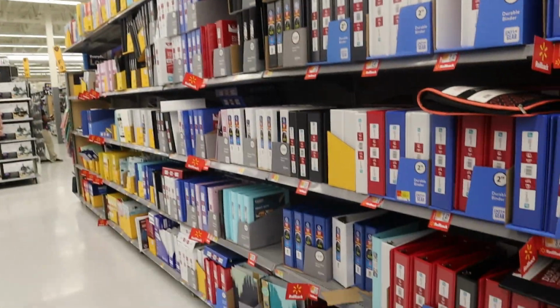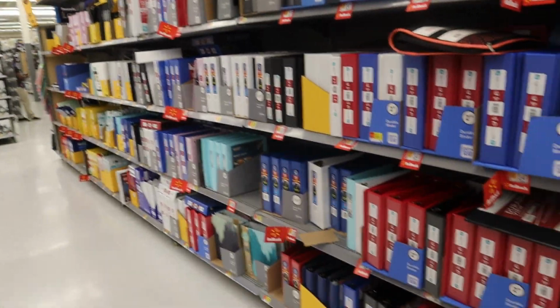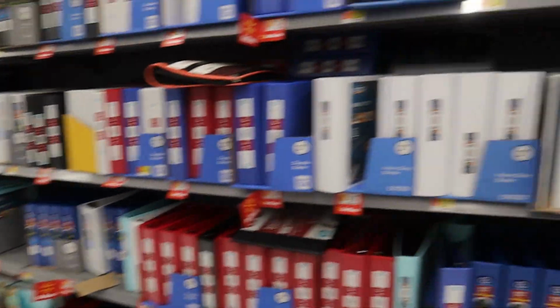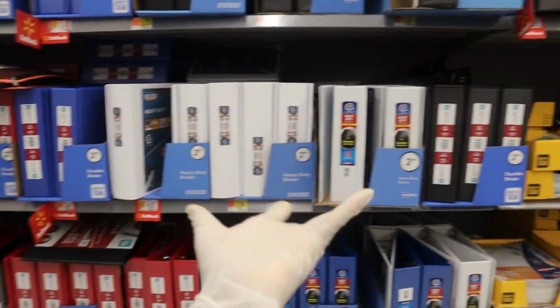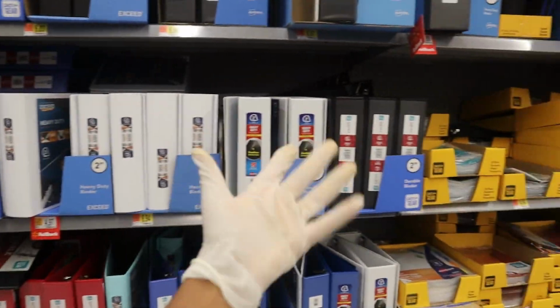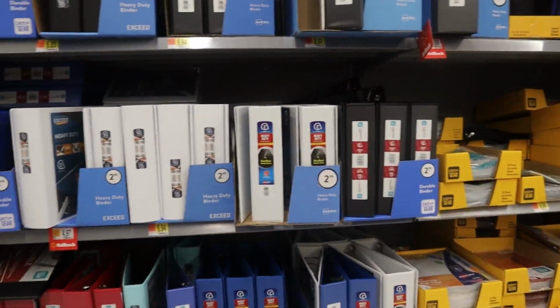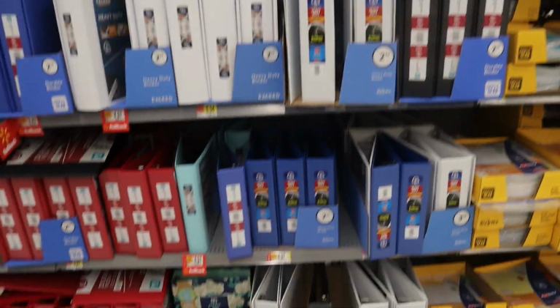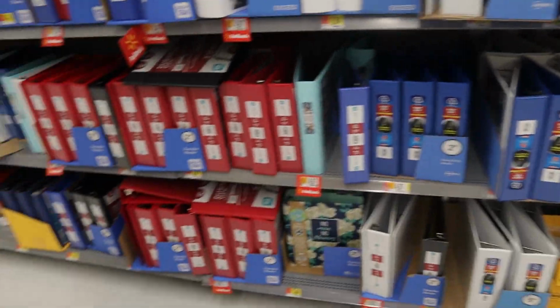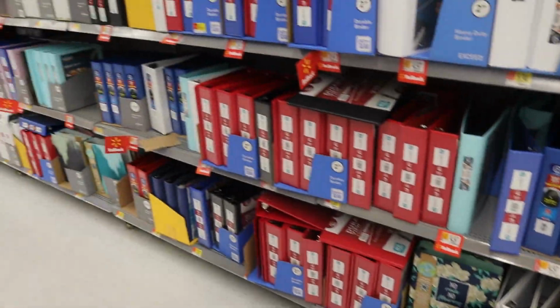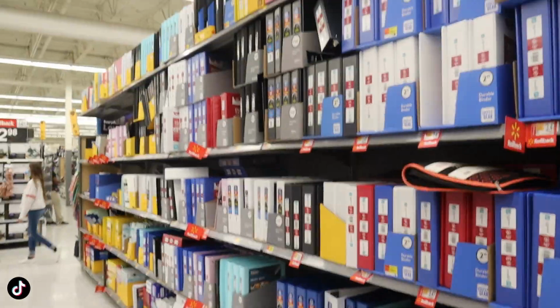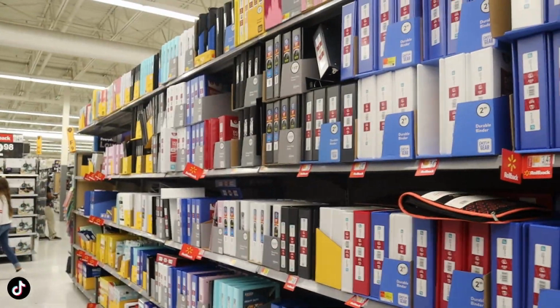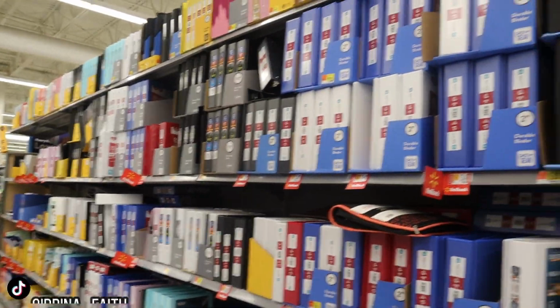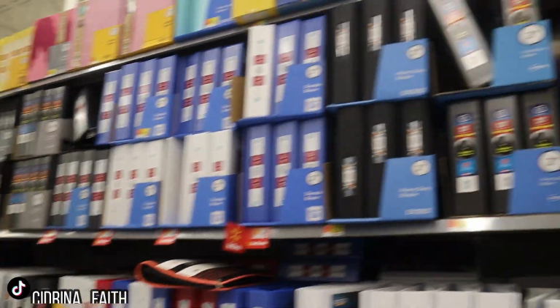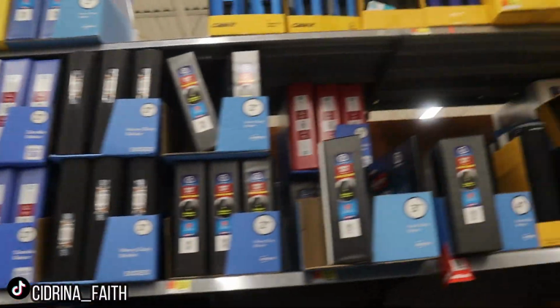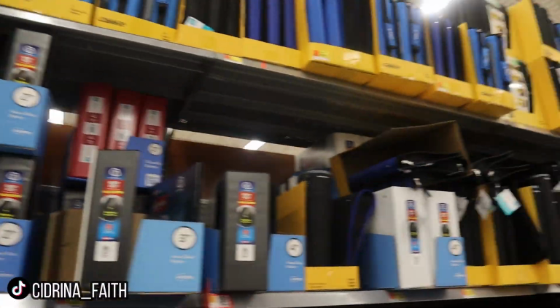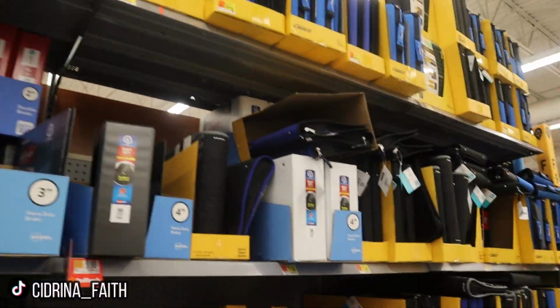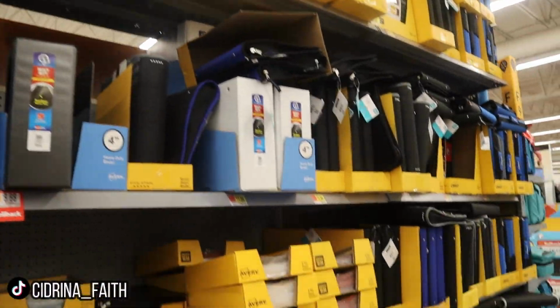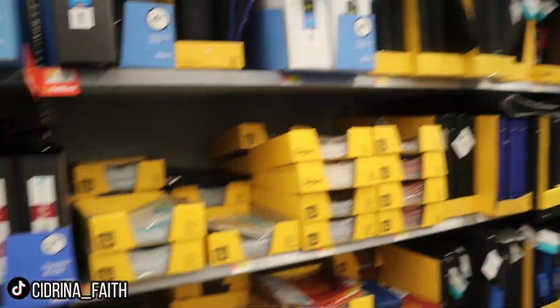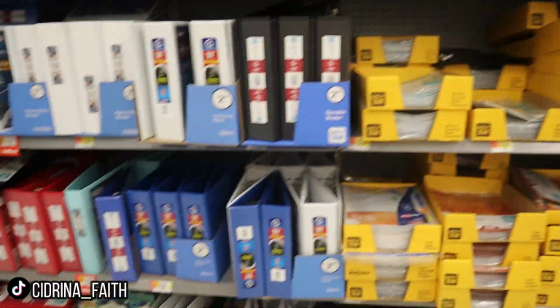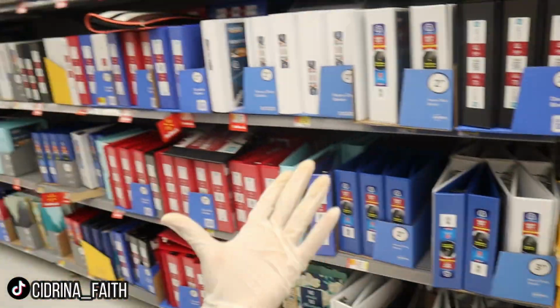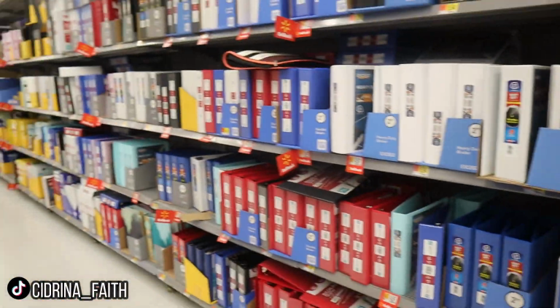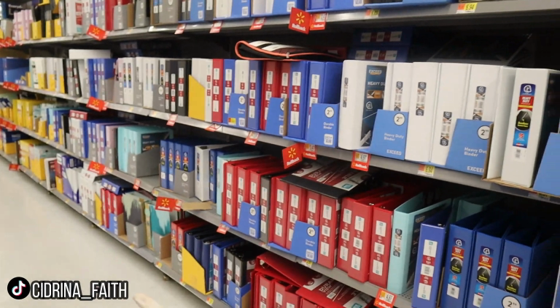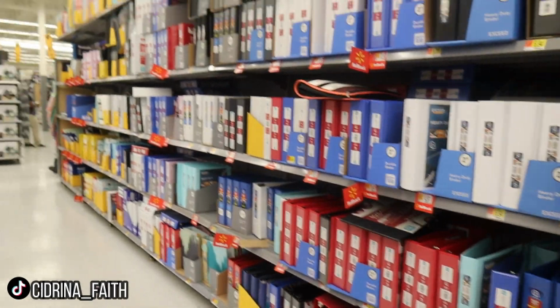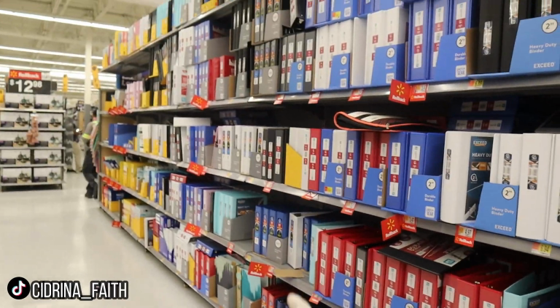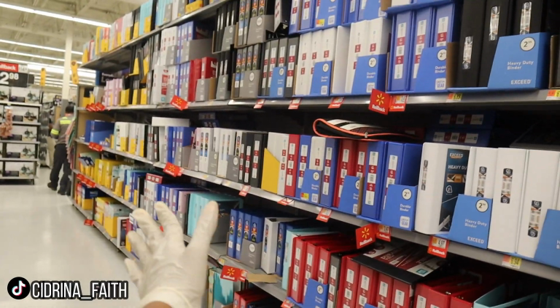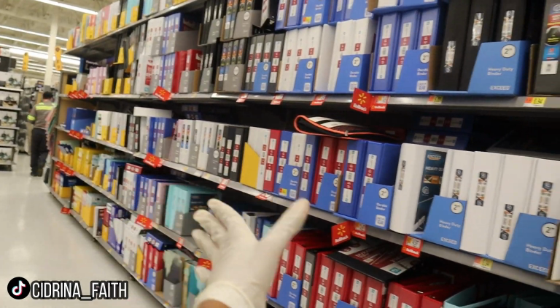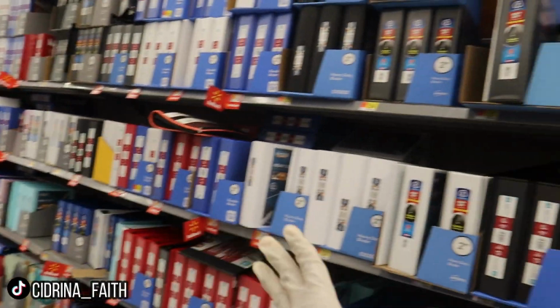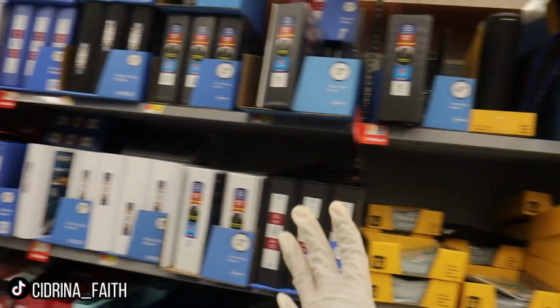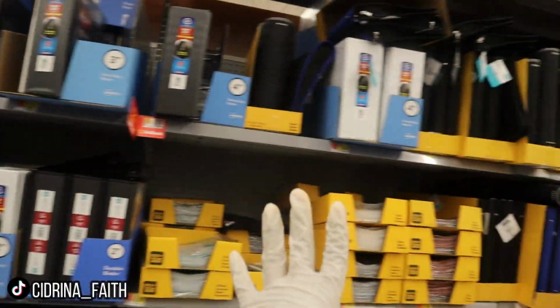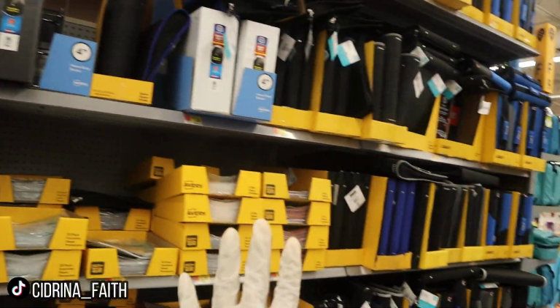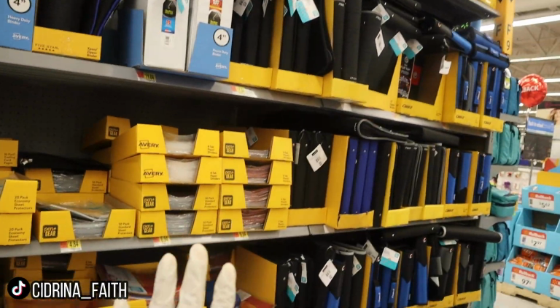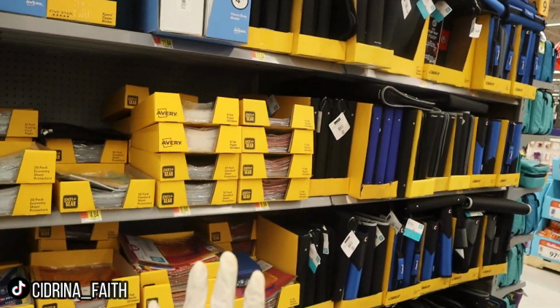Tons and tons of binders. I don't think I need to get a new one because I have mine from last year, but if you have one that's breaking and not working anymore you can get a new one. They have a whole bunch — a whole rack full of binders.